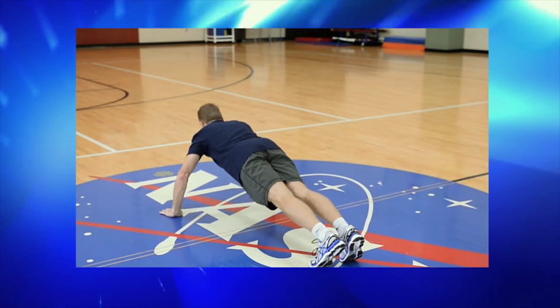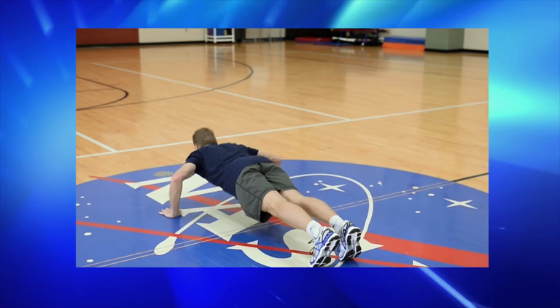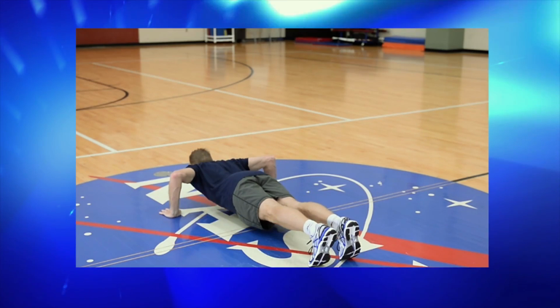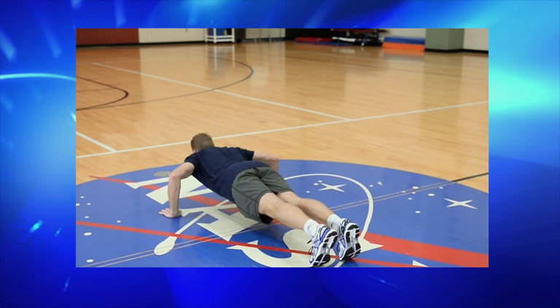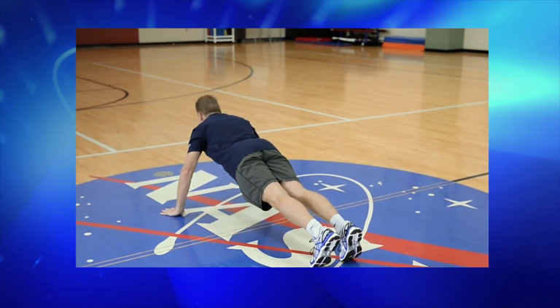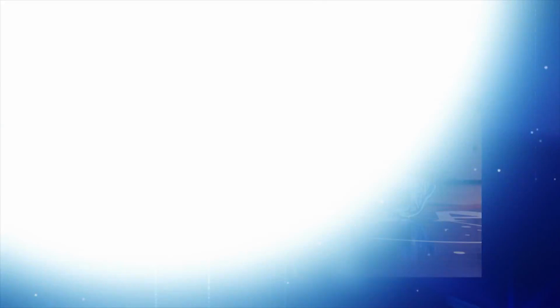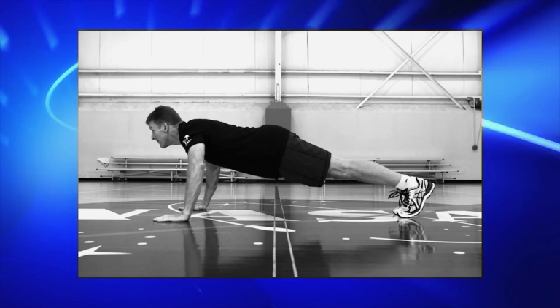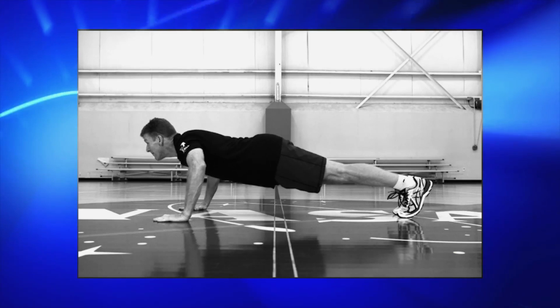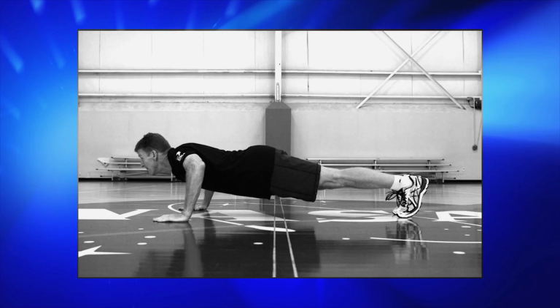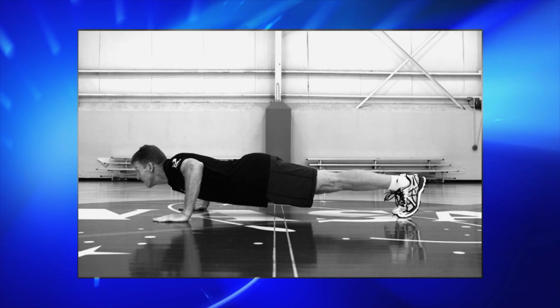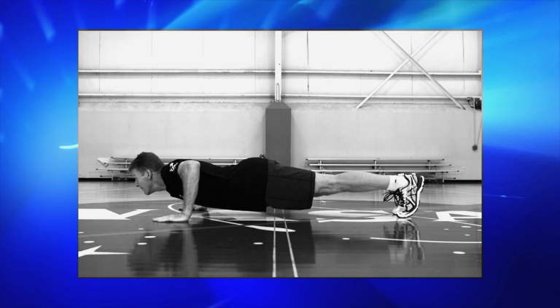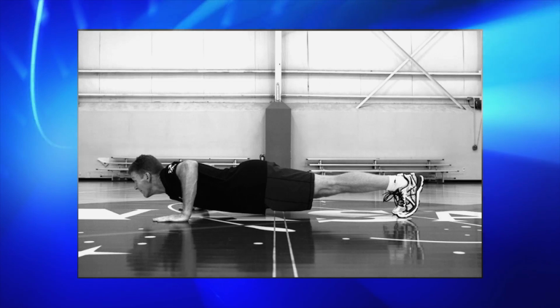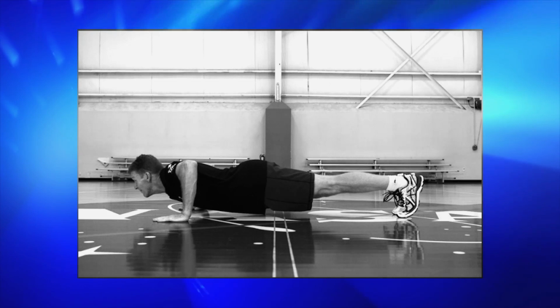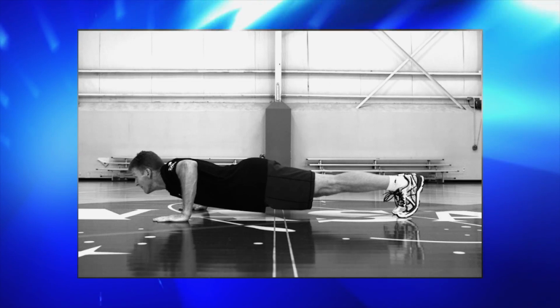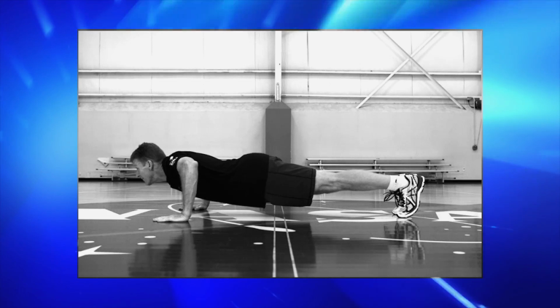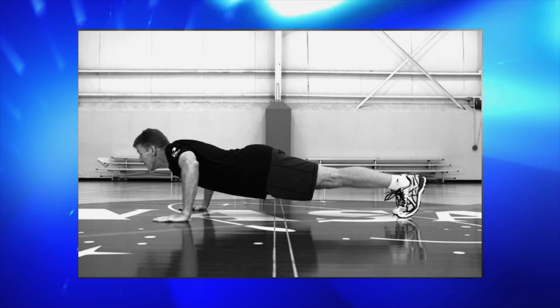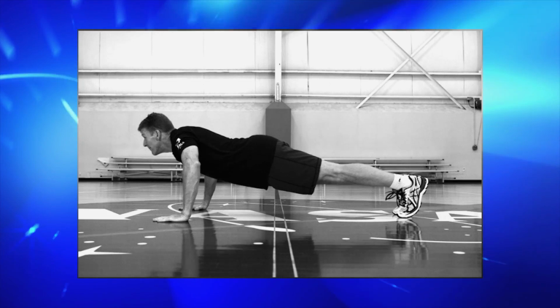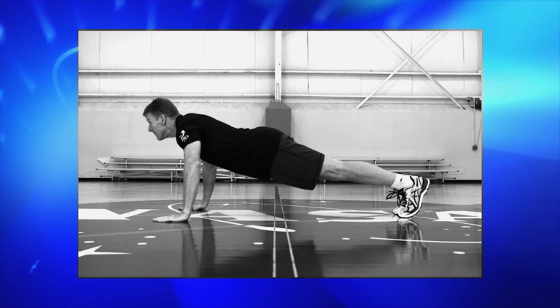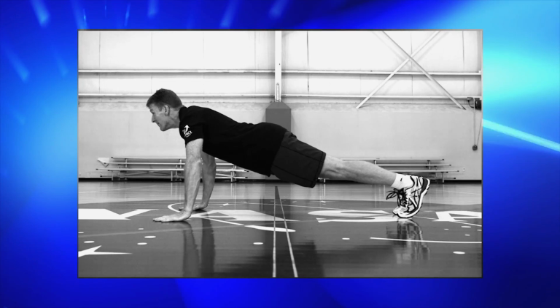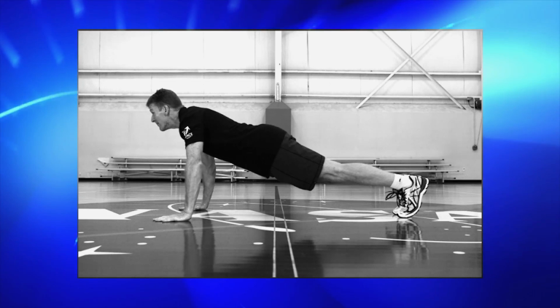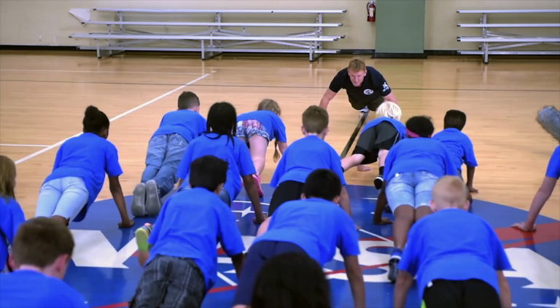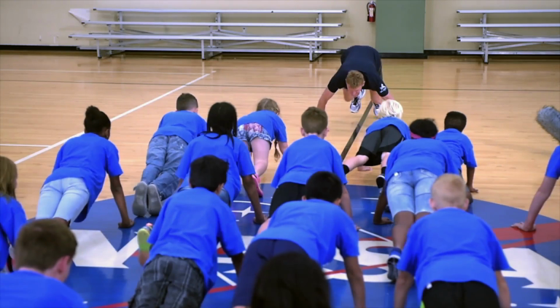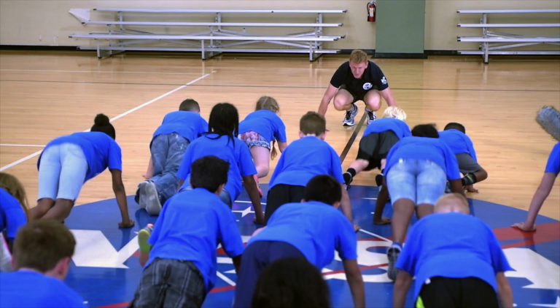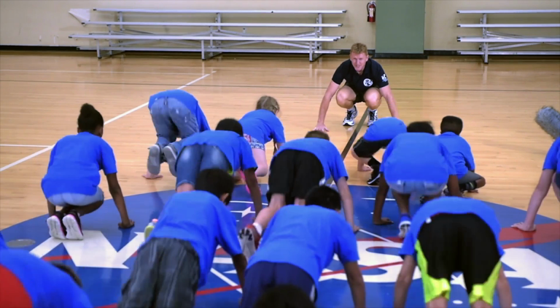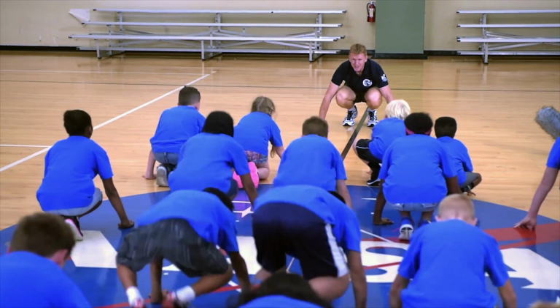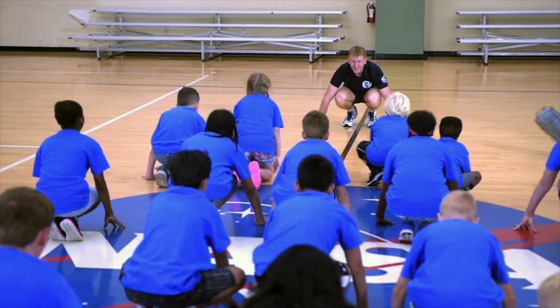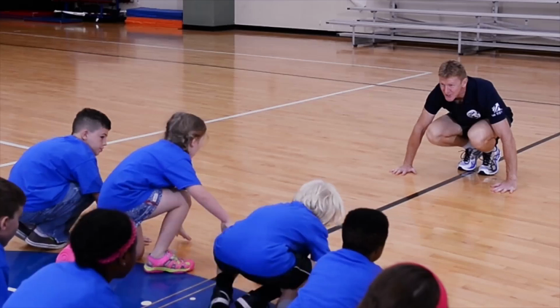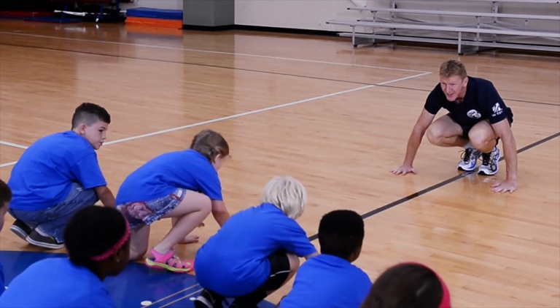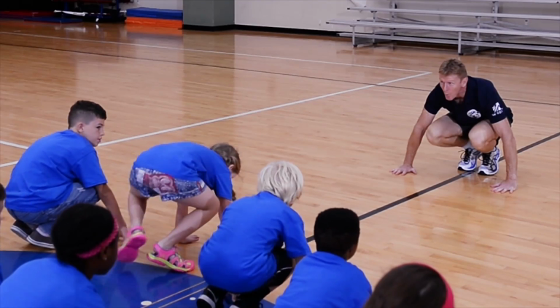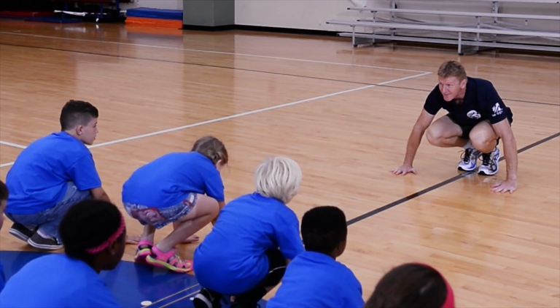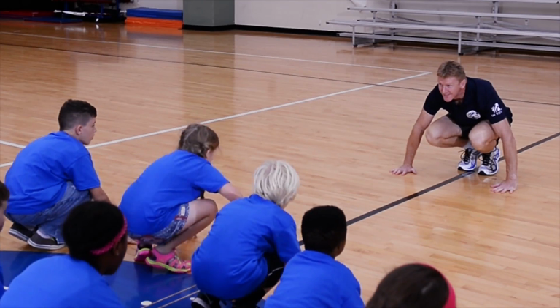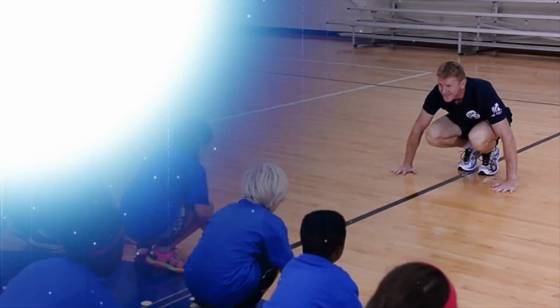Next we're going to do a push-up. So go down and yell, three! Up and yell, two! Next, back into the squatting position and yell, one!